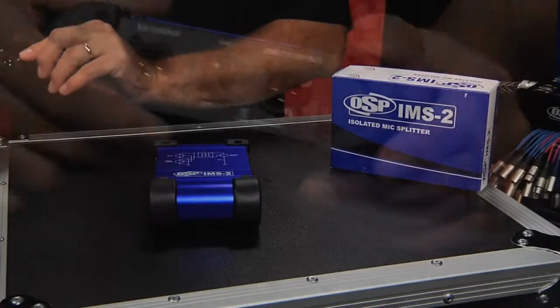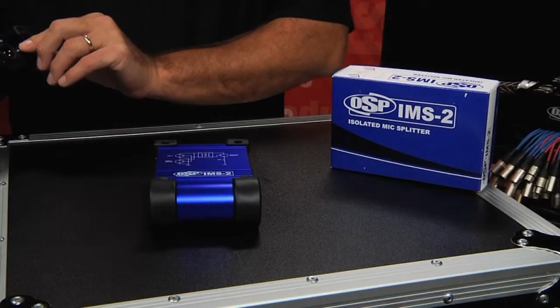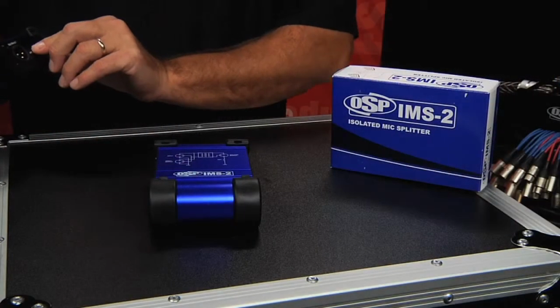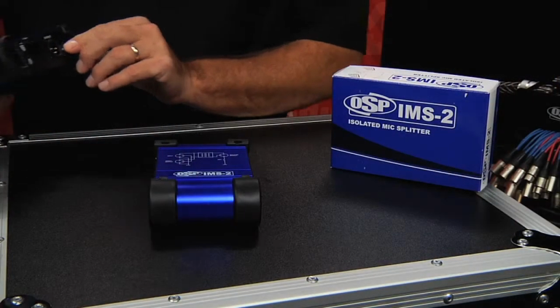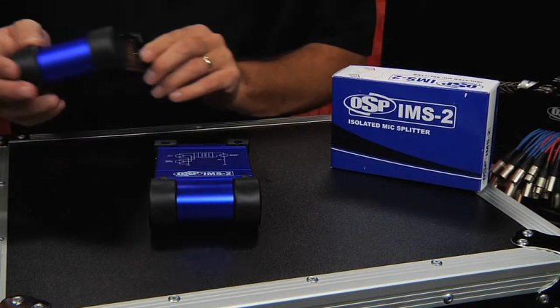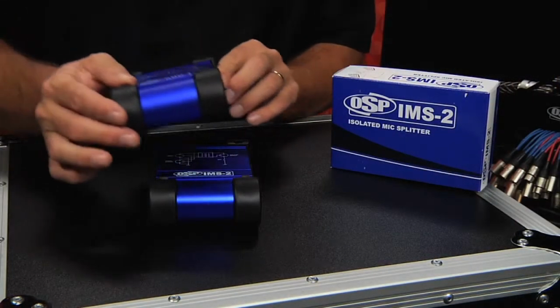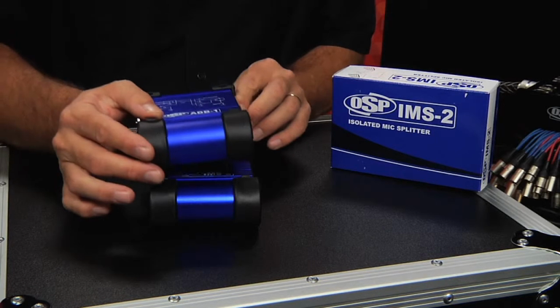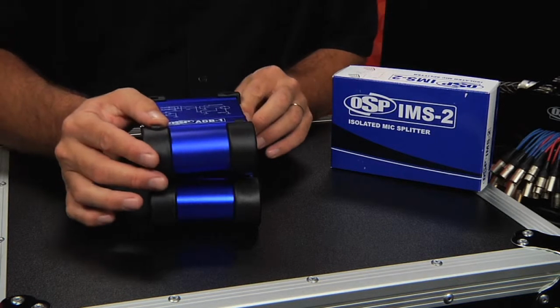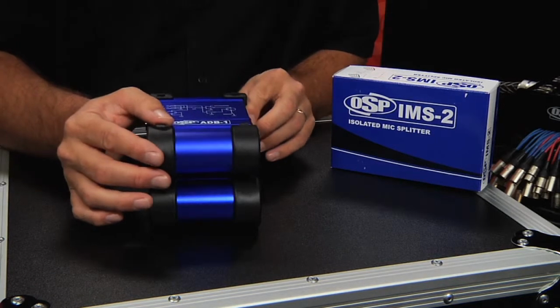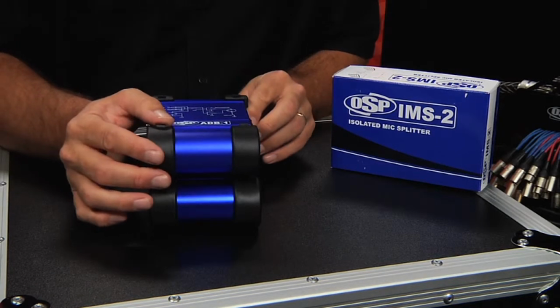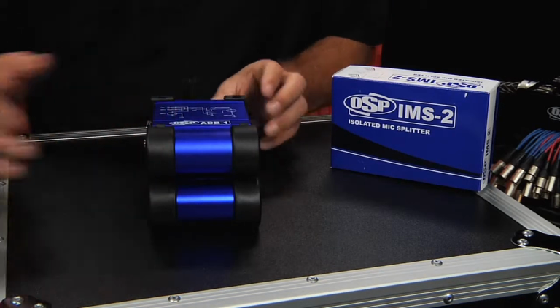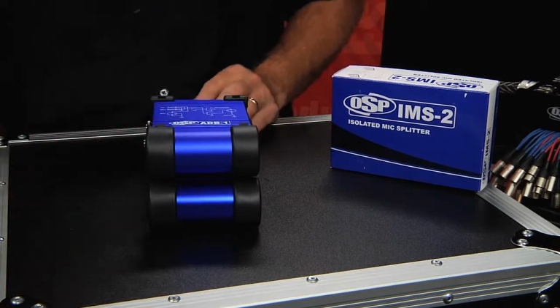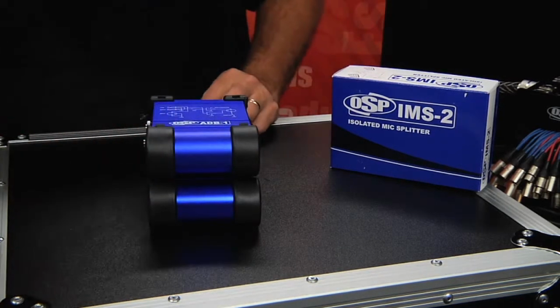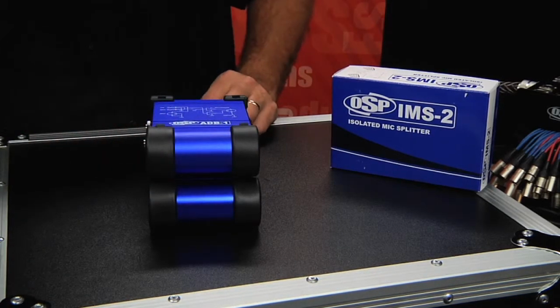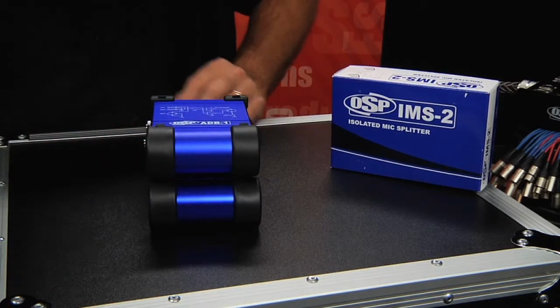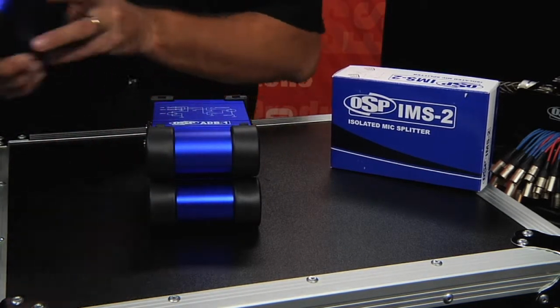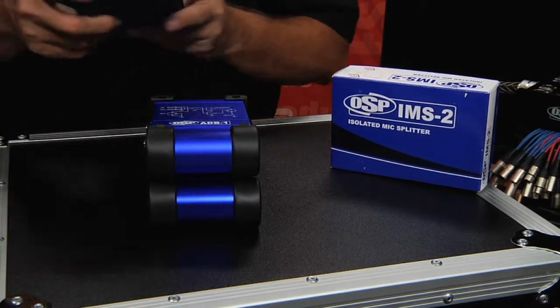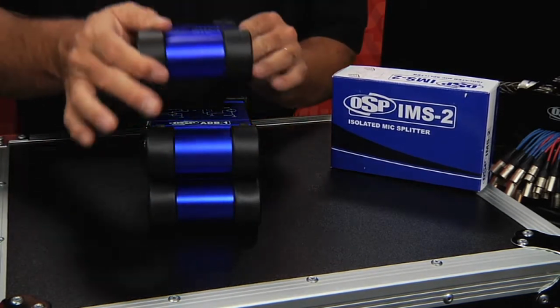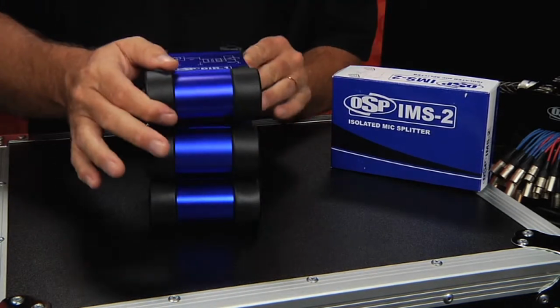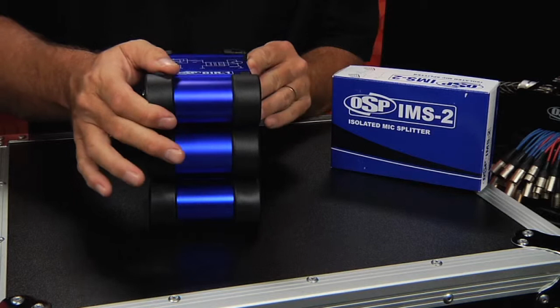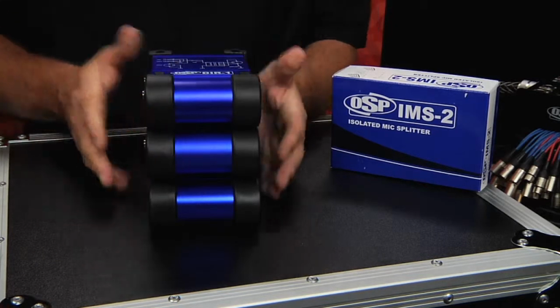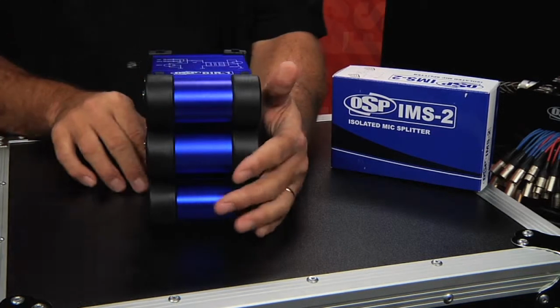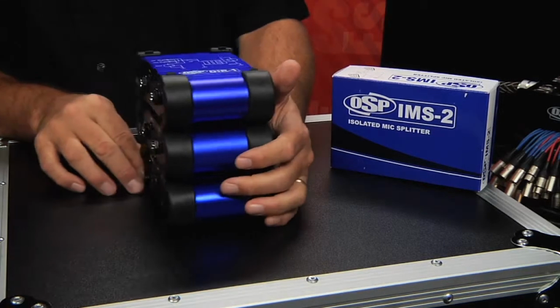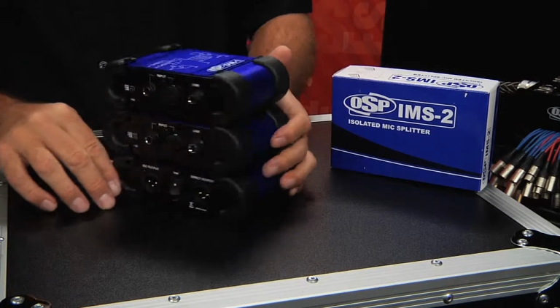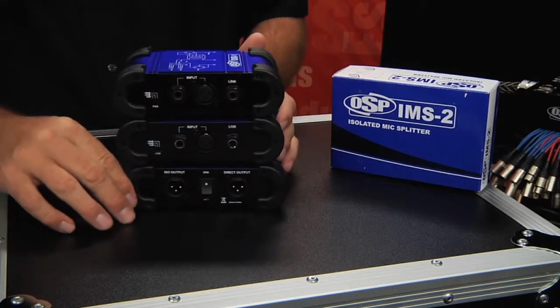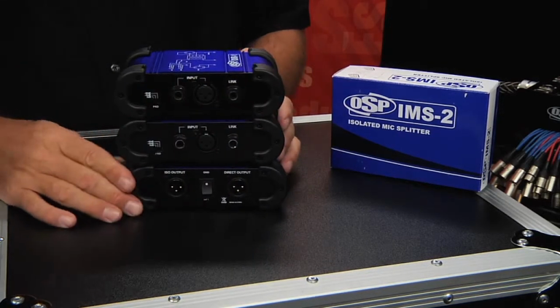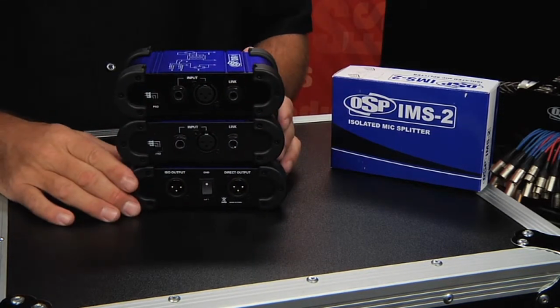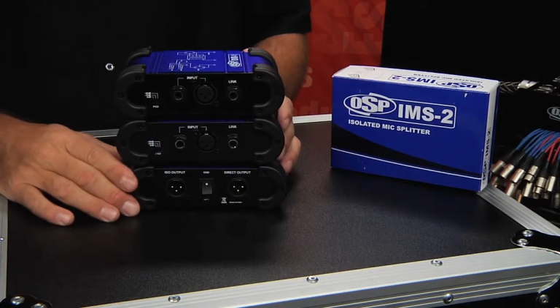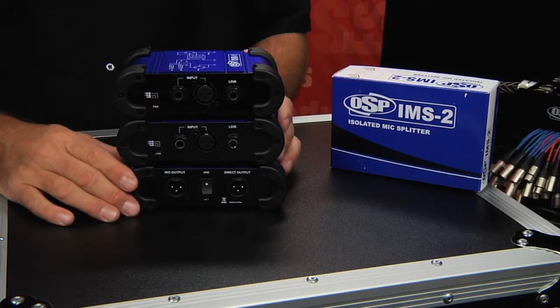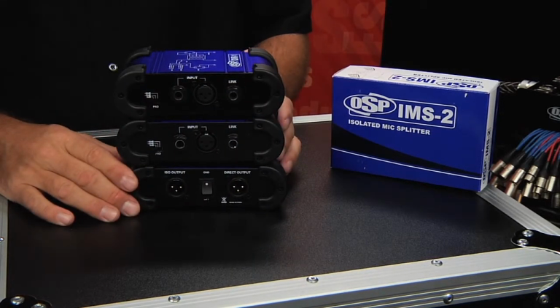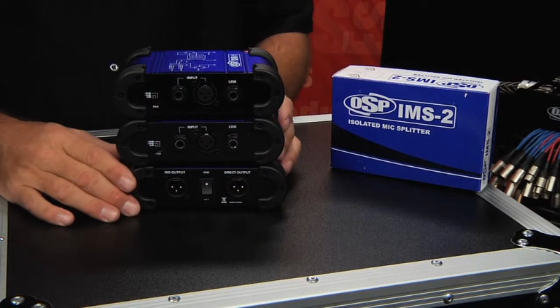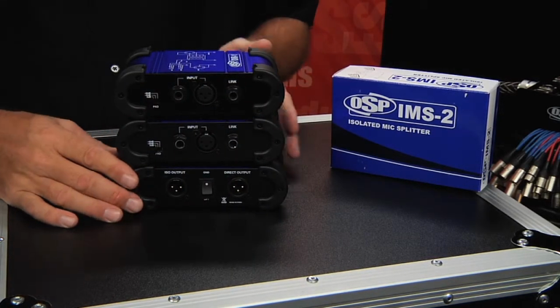The IMS-2 is one of a family of boxes that stack and look very attractive and professional for stage or studio.